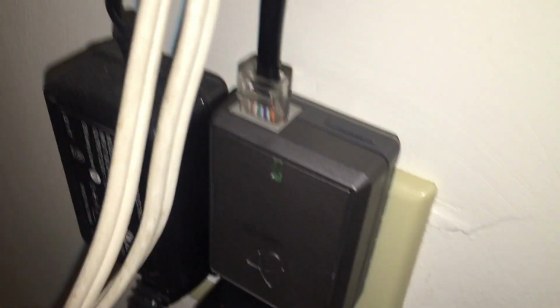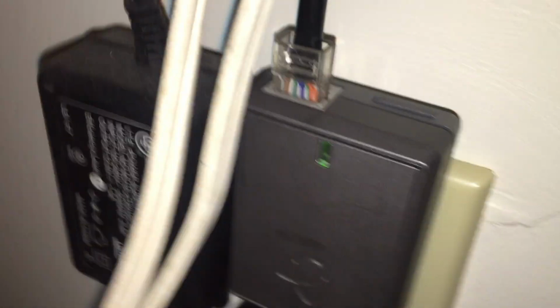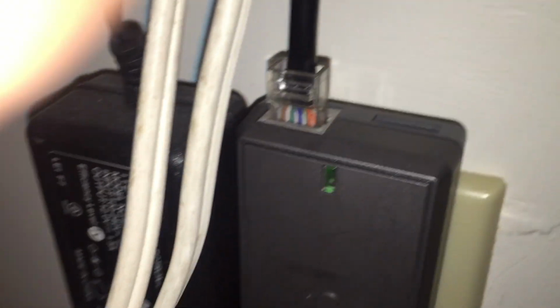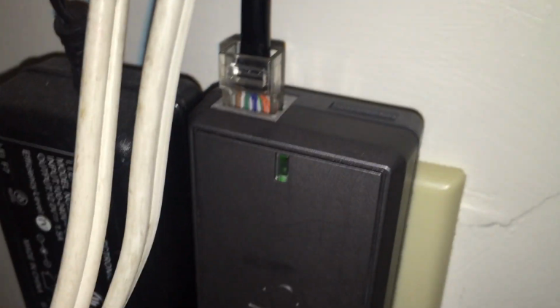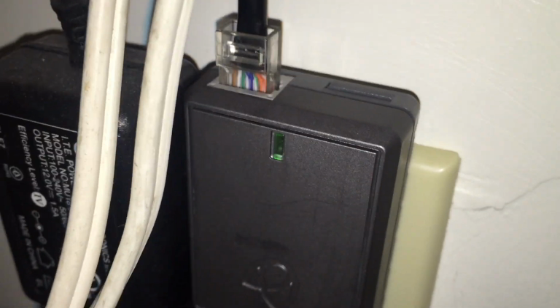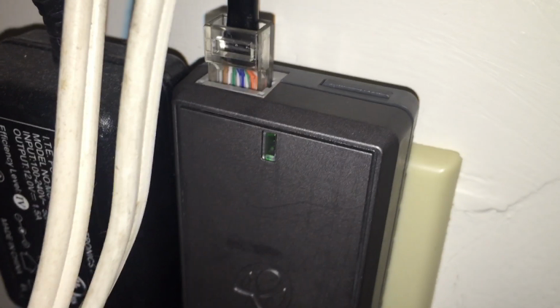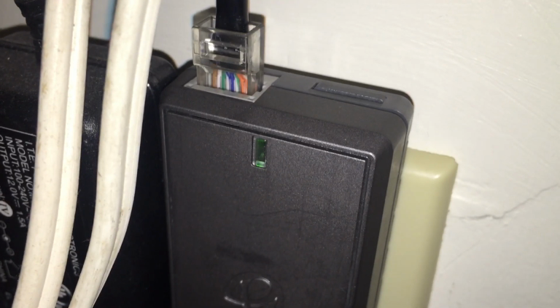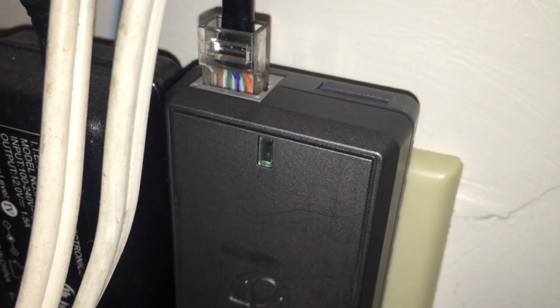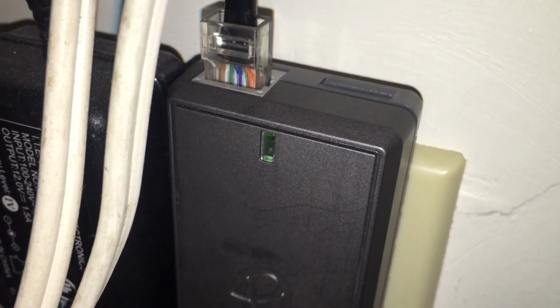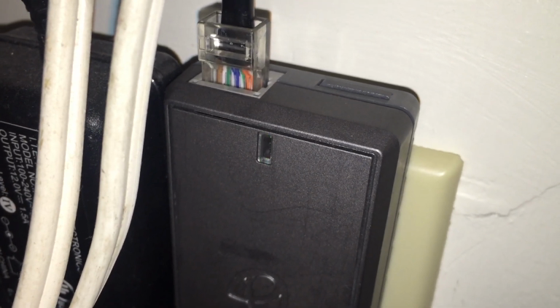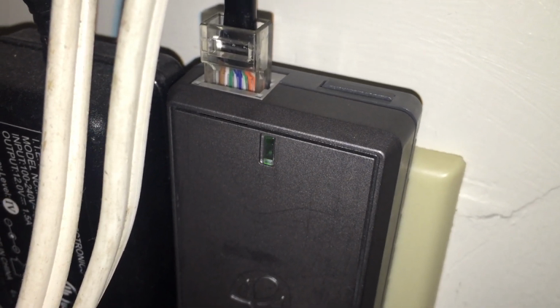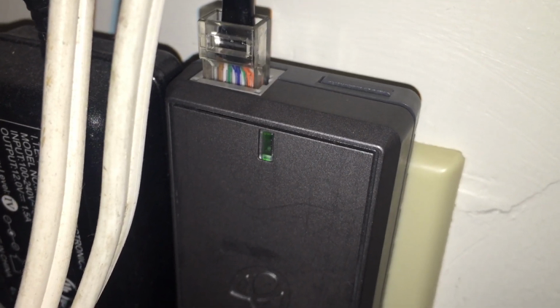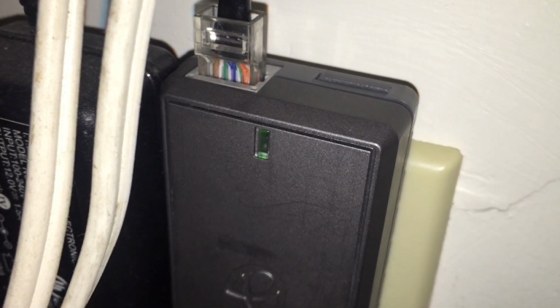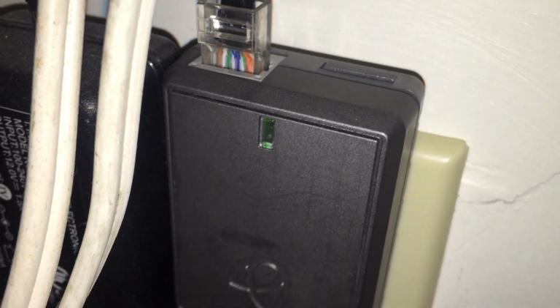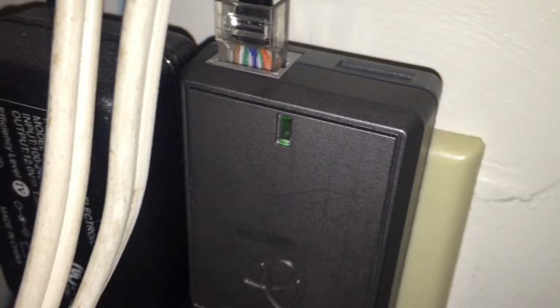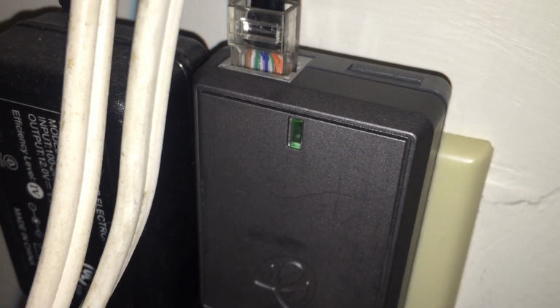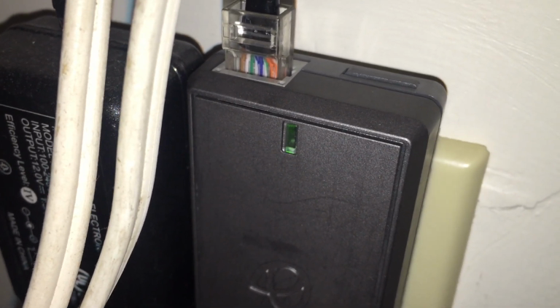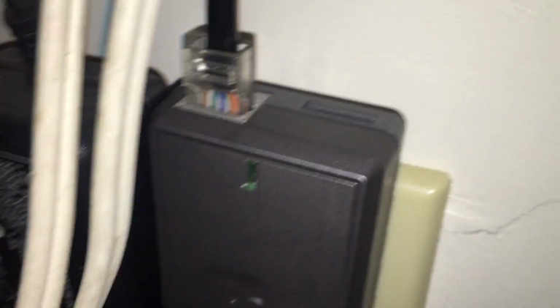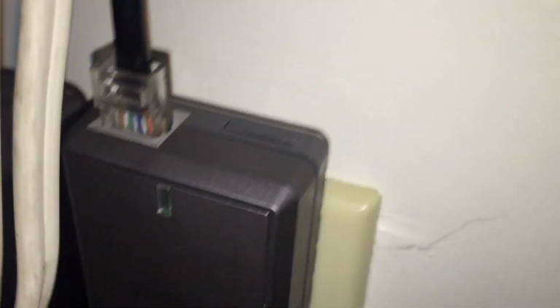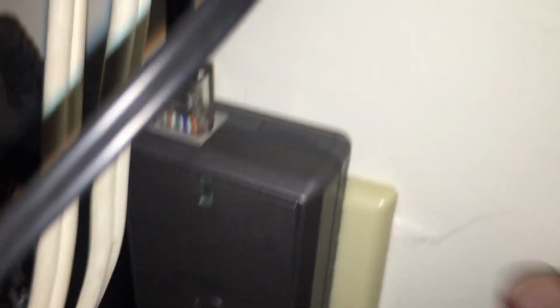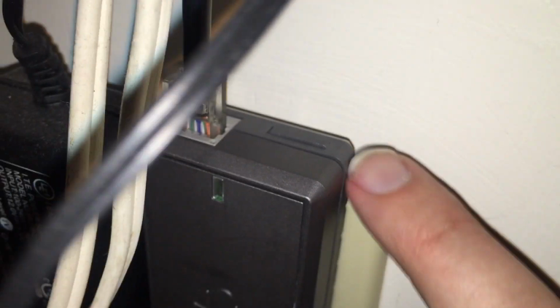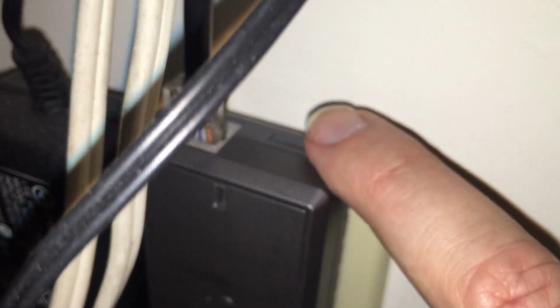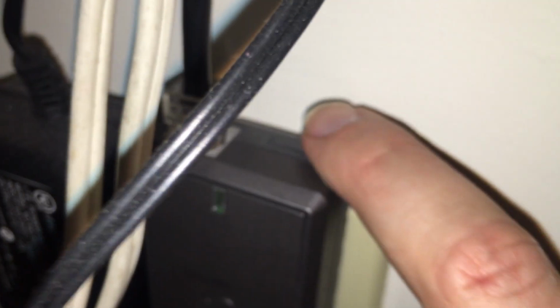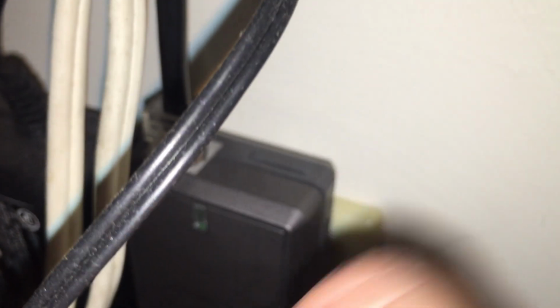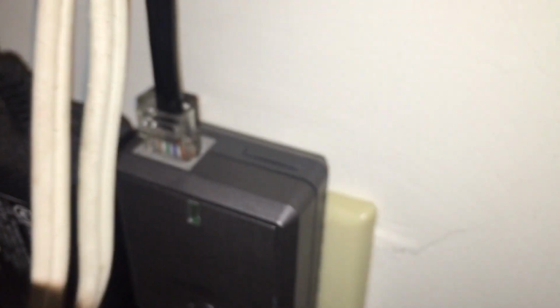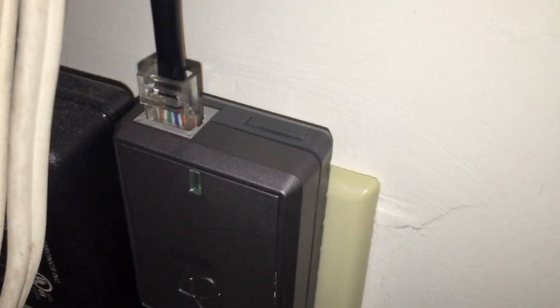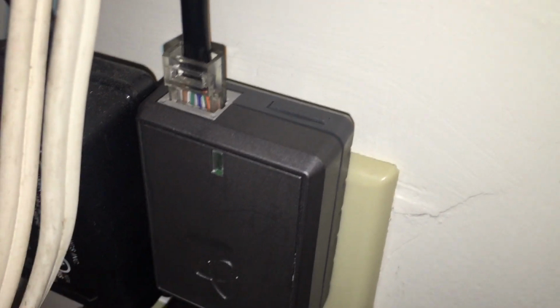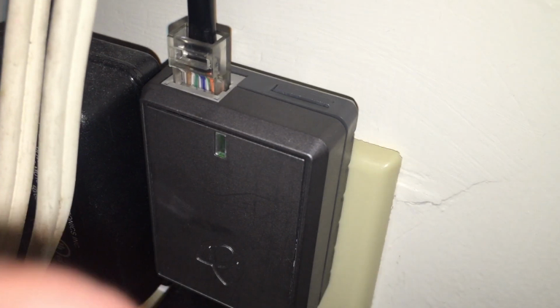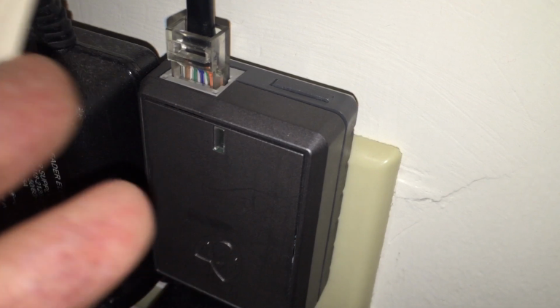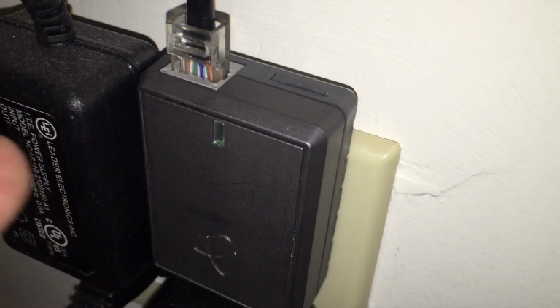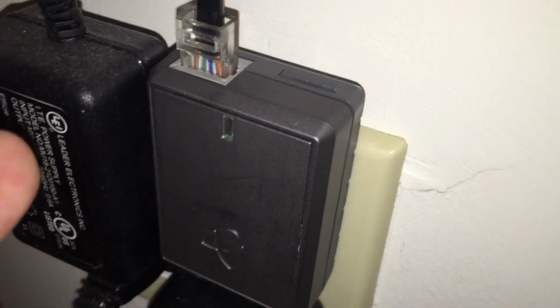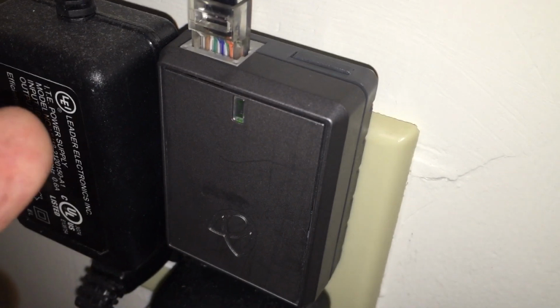Now we should be all set to connect to our Blossom. We can see it's flashing green right here, and I think that means we're good to go. Green is always a good sign, right? There's also a button on top of here, so I don't know what it is for yet, so I have to figure that out. Maybe it's in the manual.